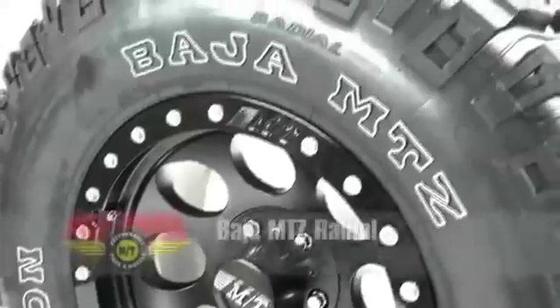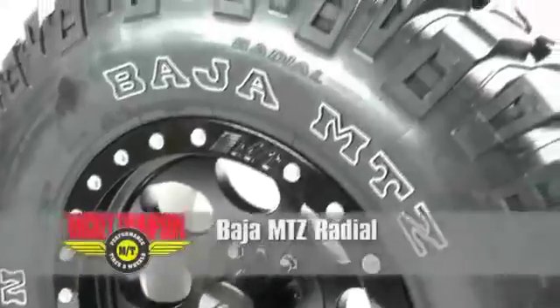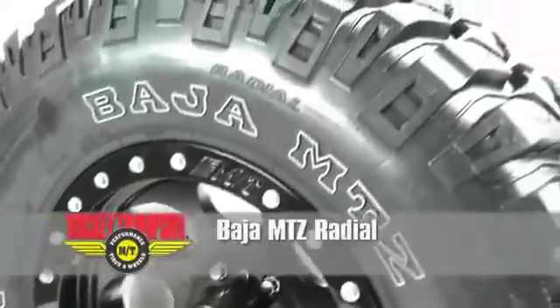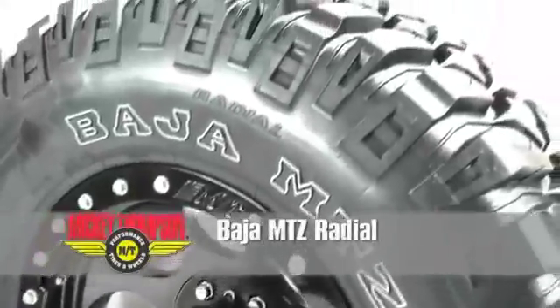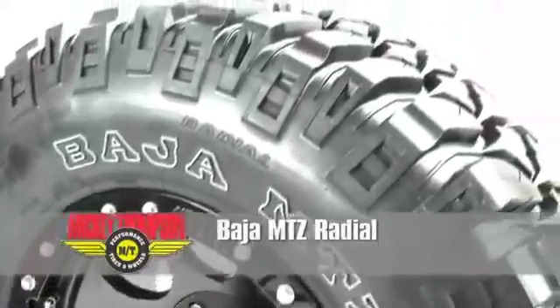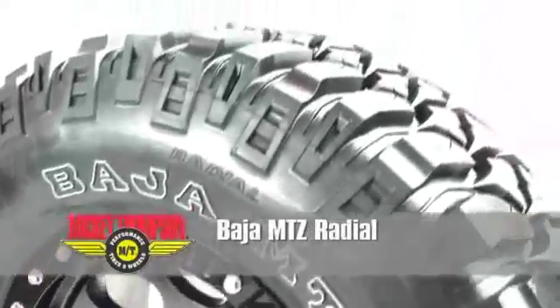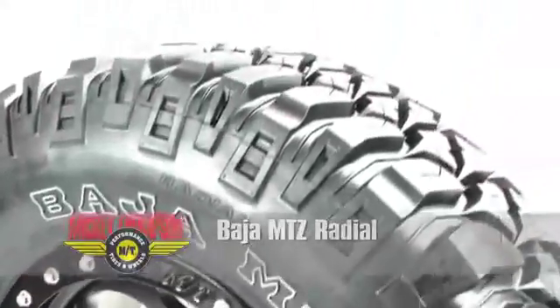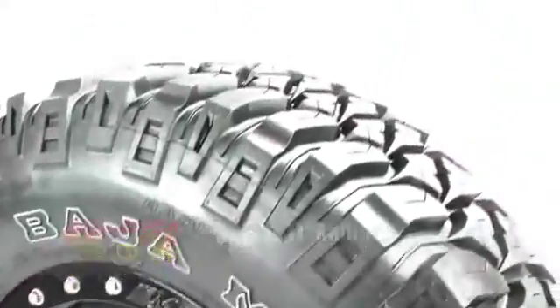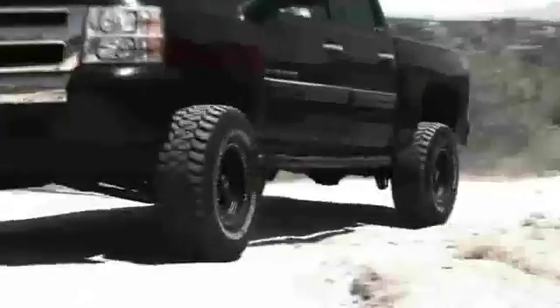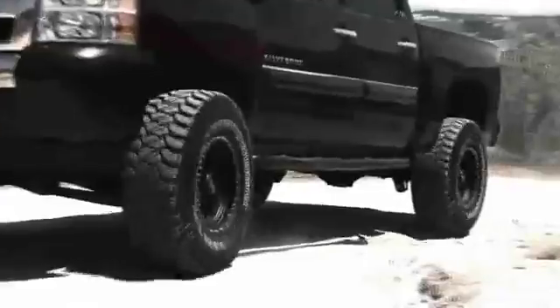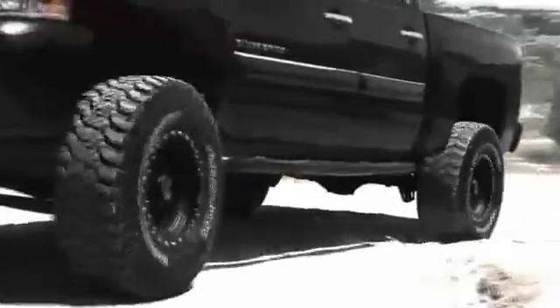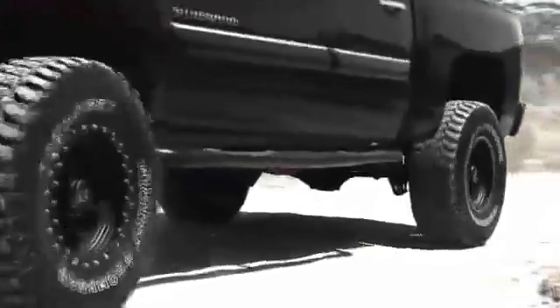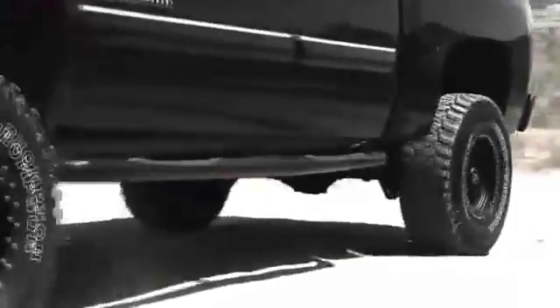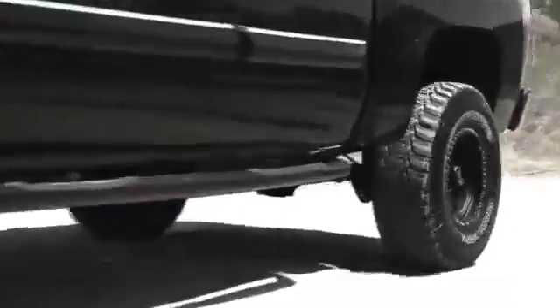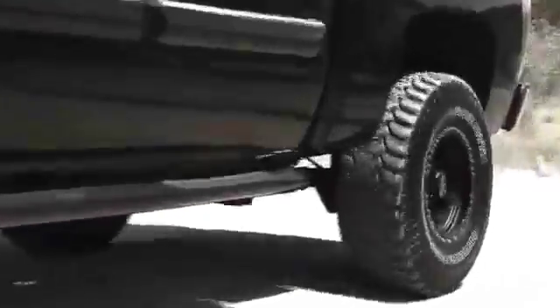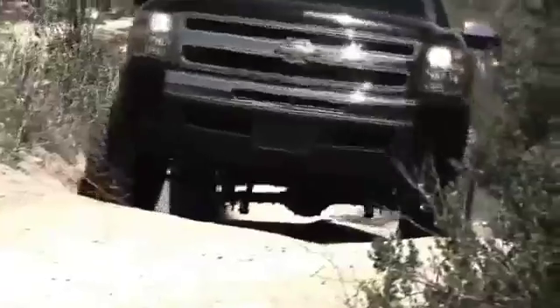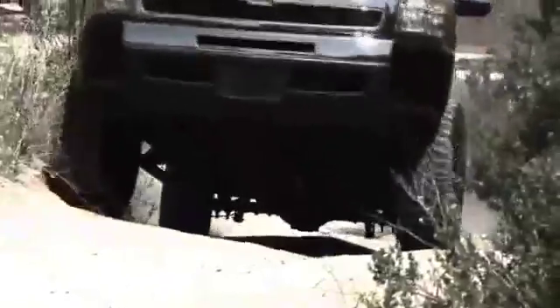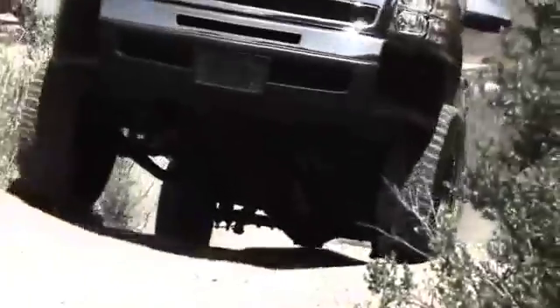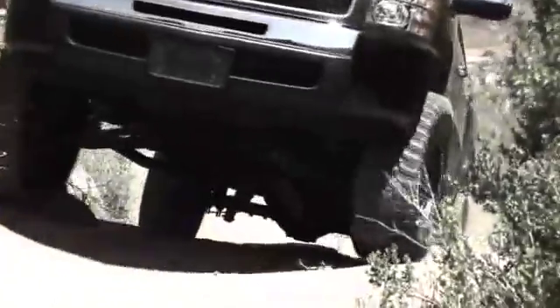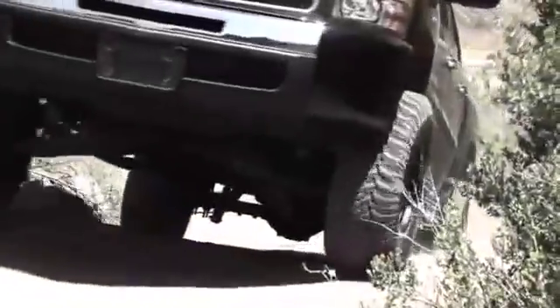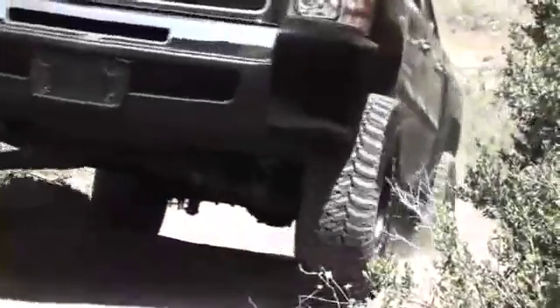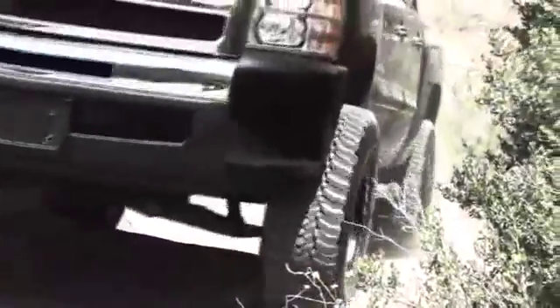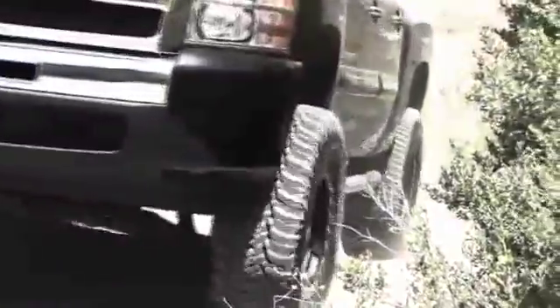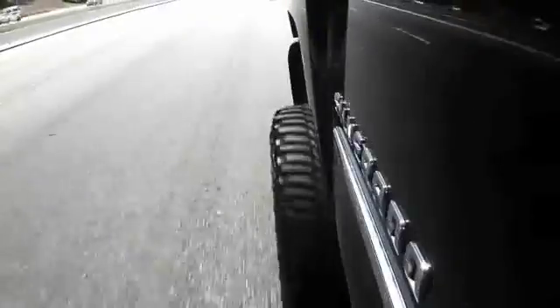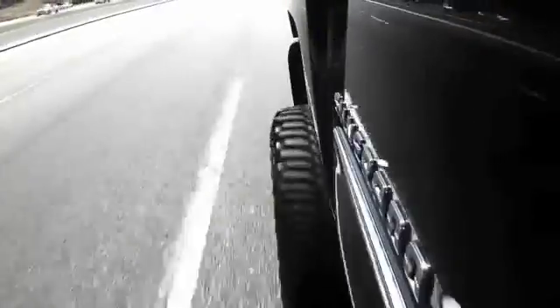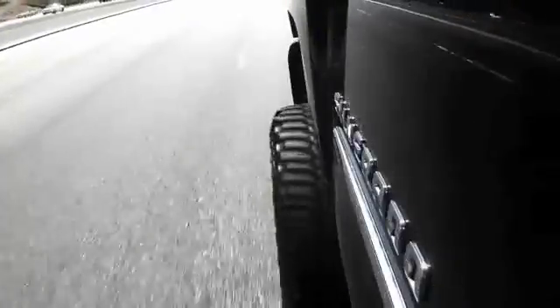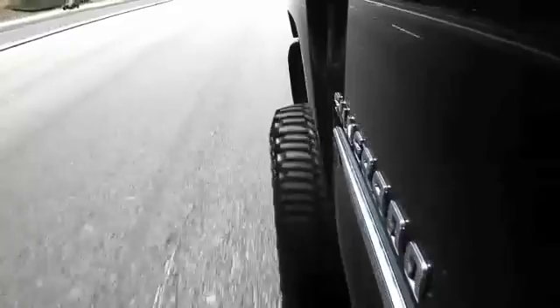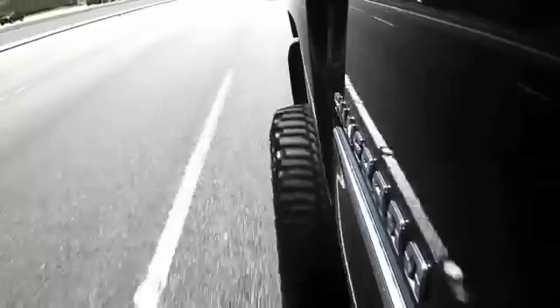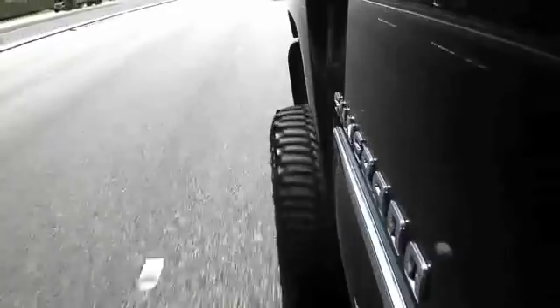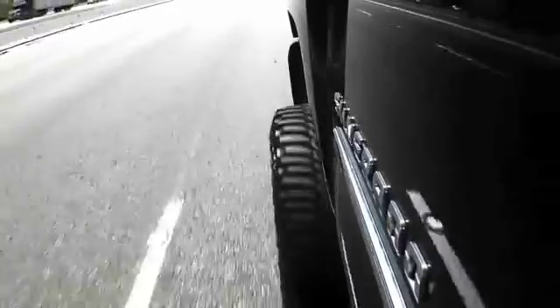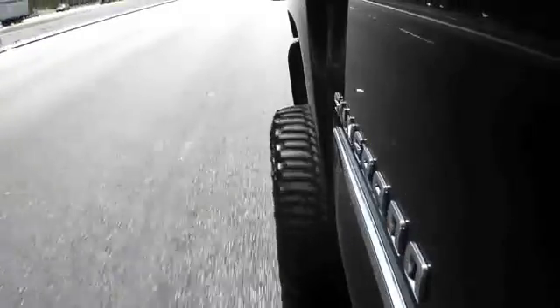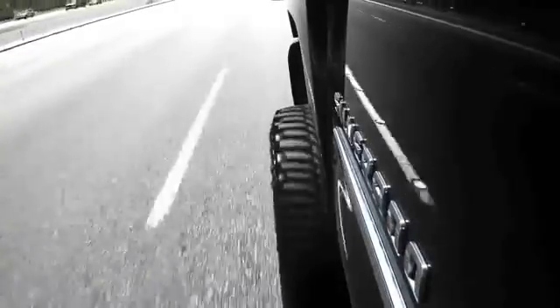The Baja MTZ Radial is perfect for today's demanding off-road vehicles. Extreme off-roaders will appreciate the great ride and handling that this mud tire has on the highway.